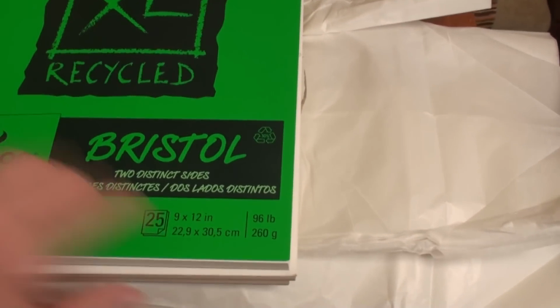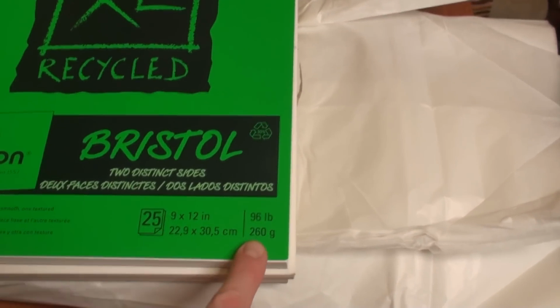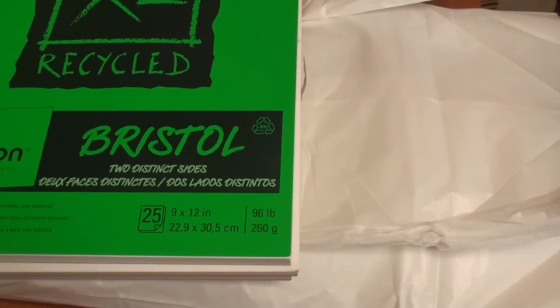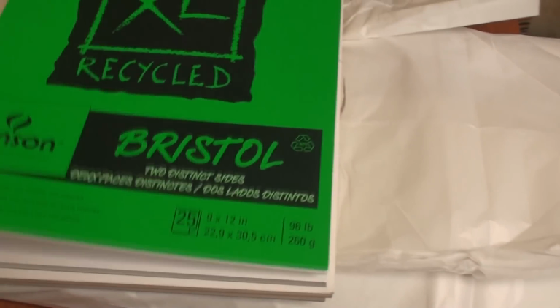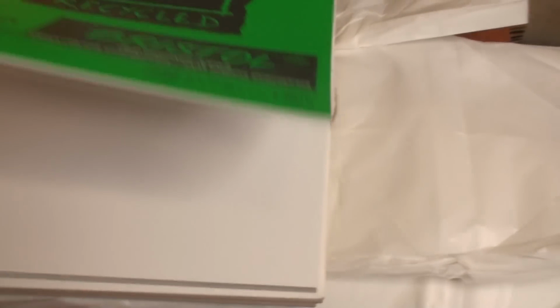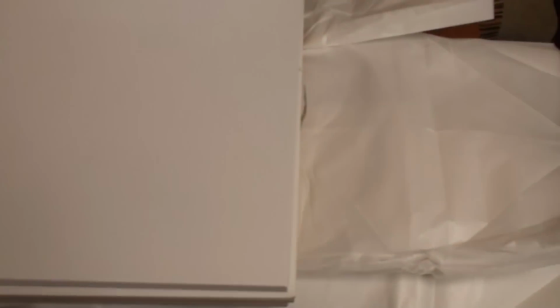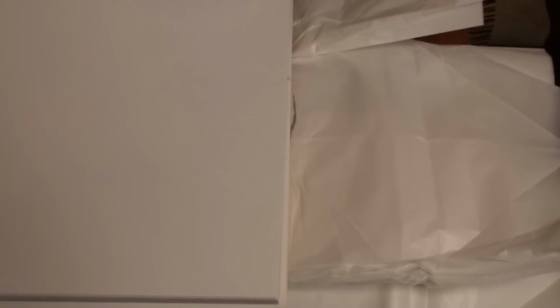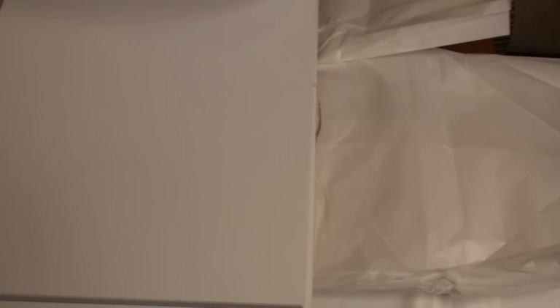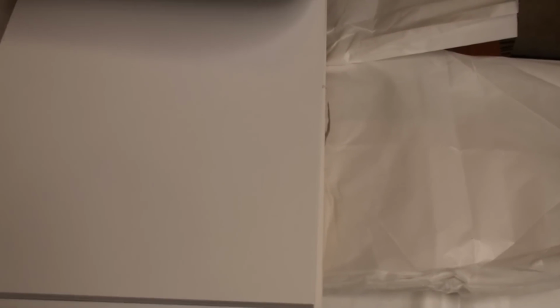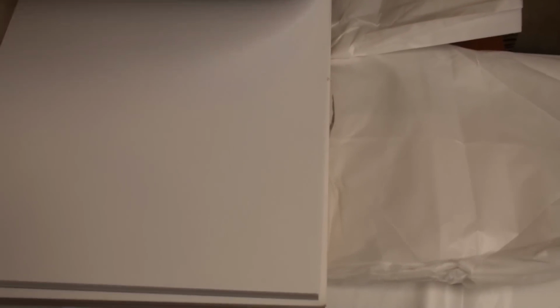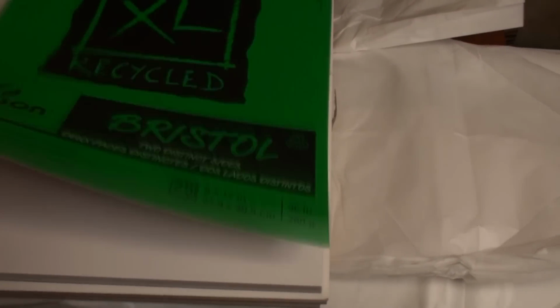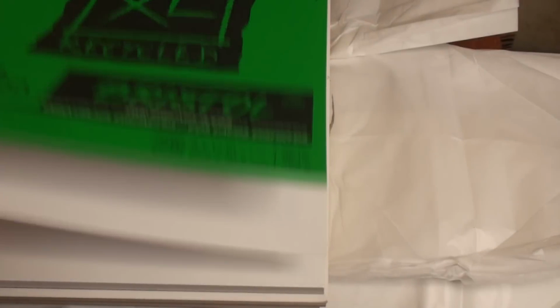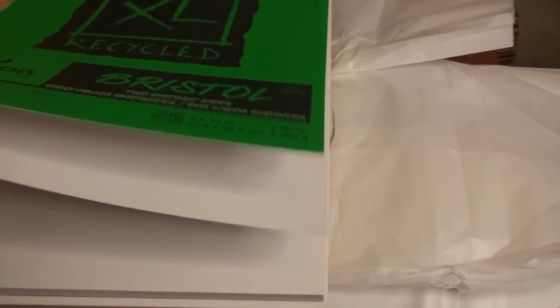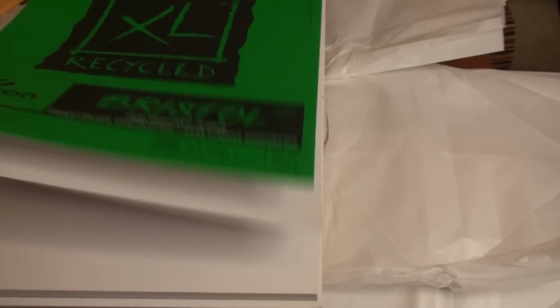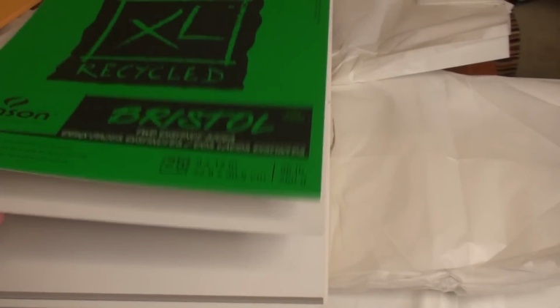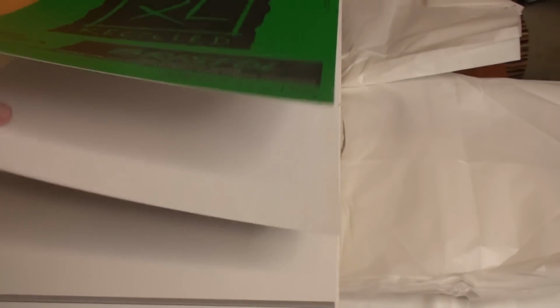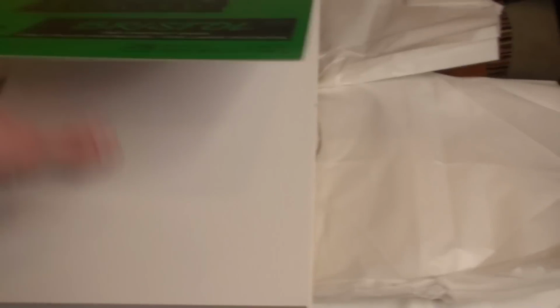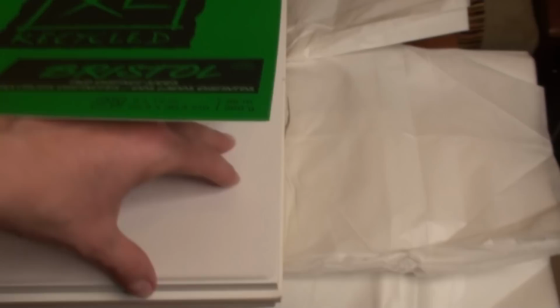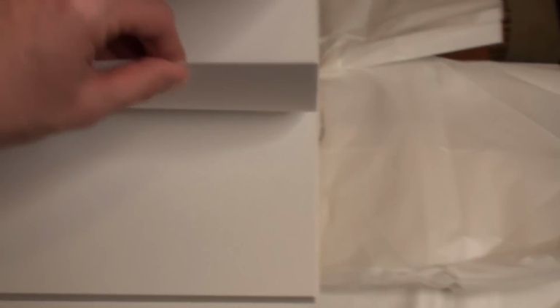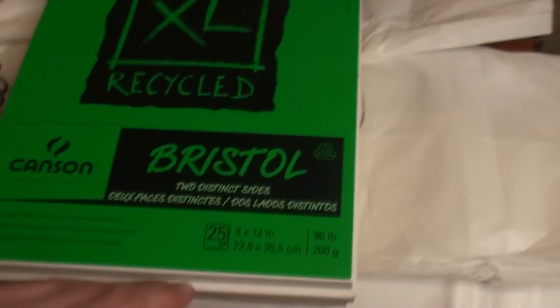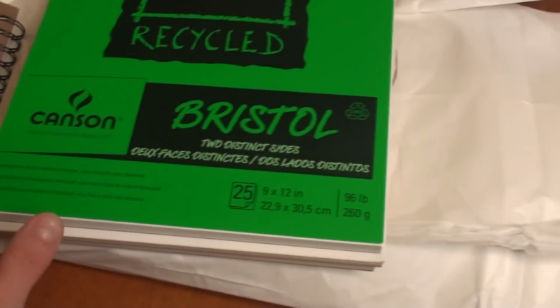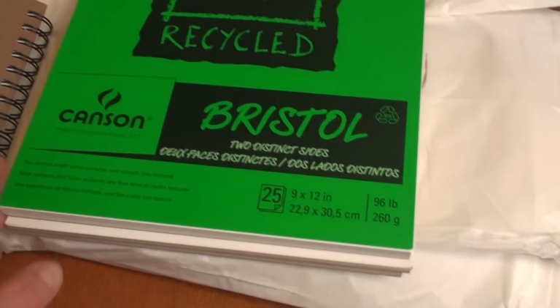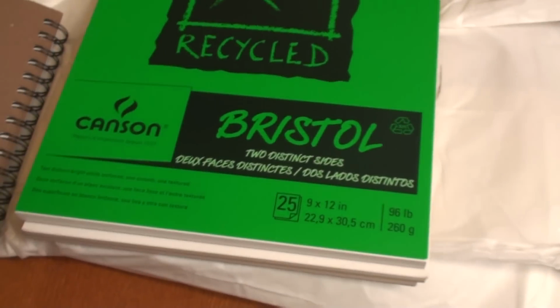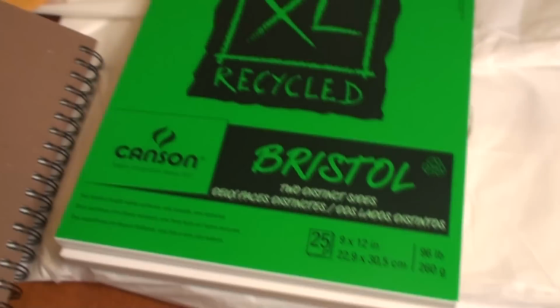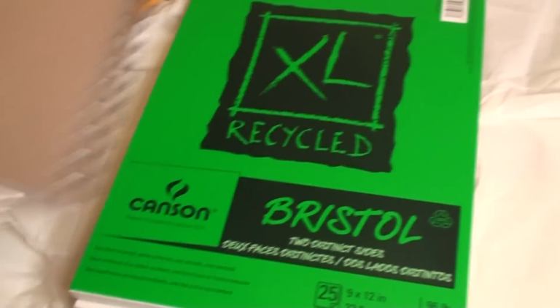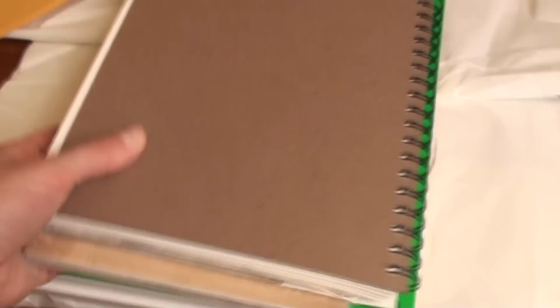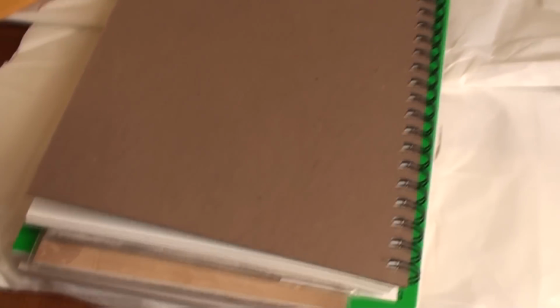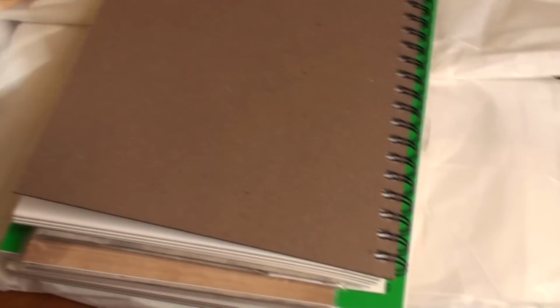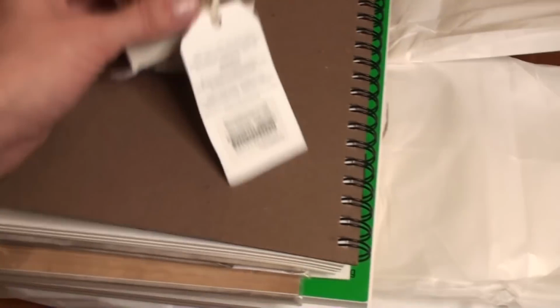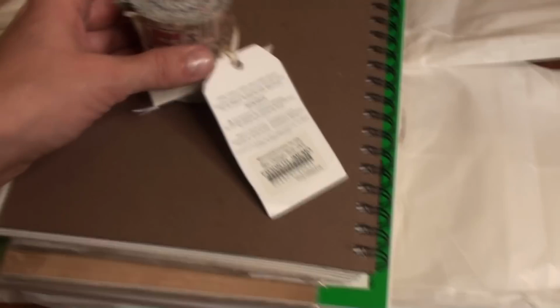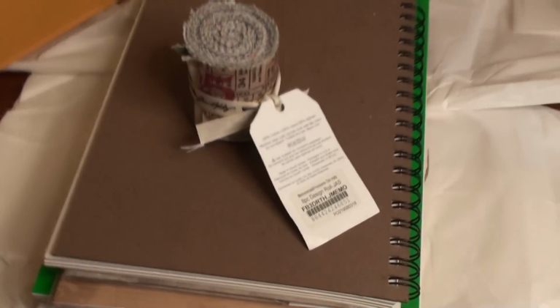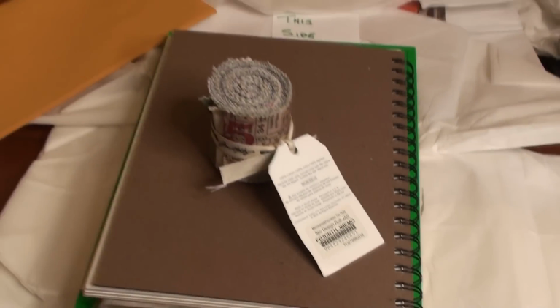Two hundred and sixty grams. That is good for gouache, for acrylic, I think. Thank you, thank you so very much.